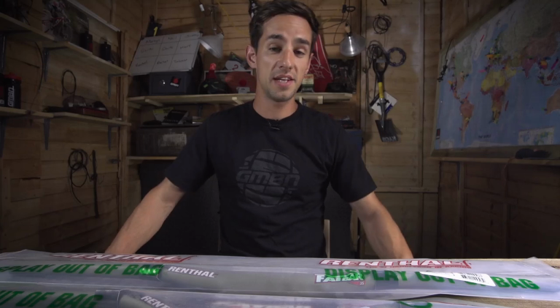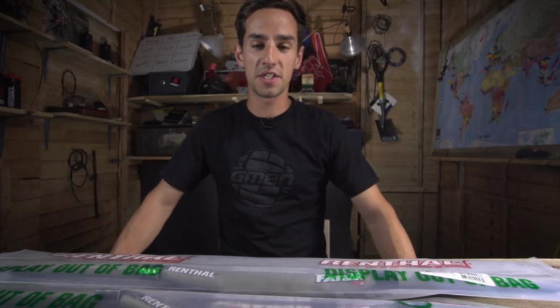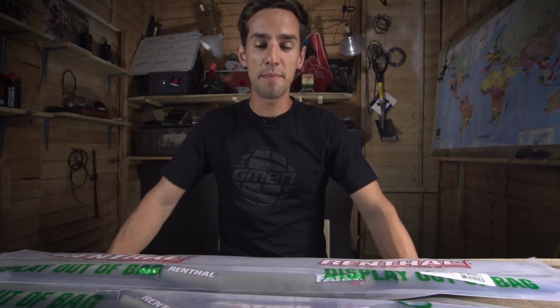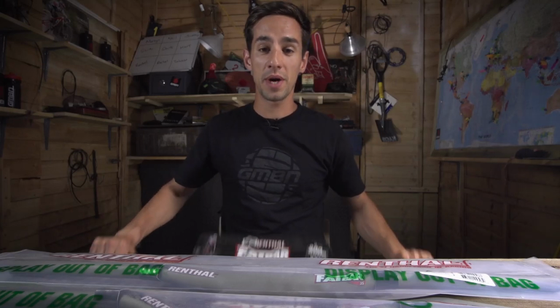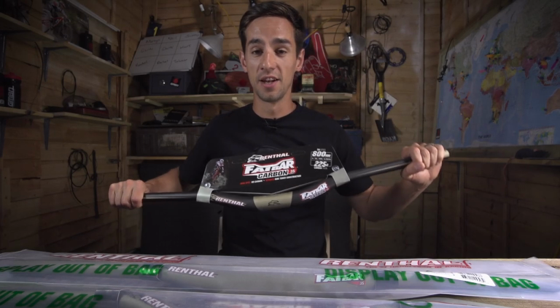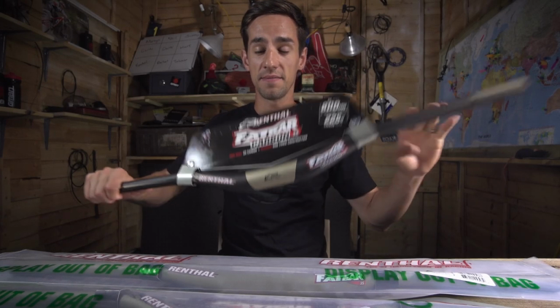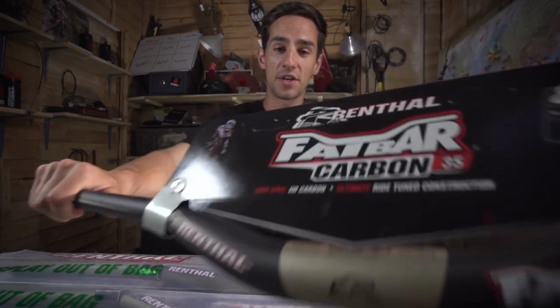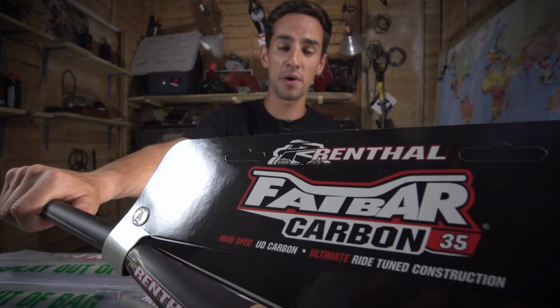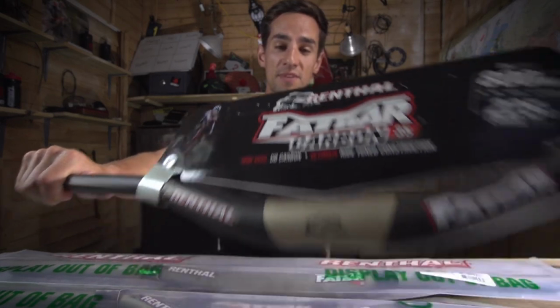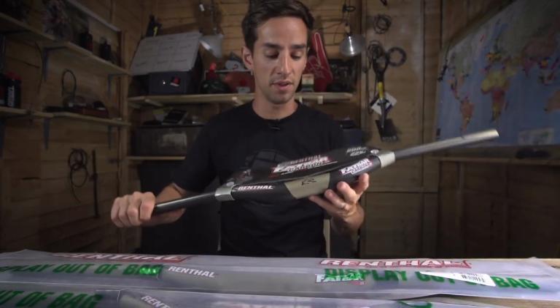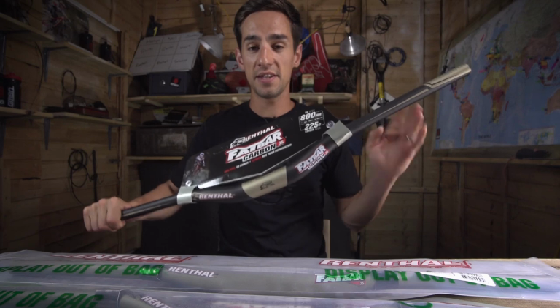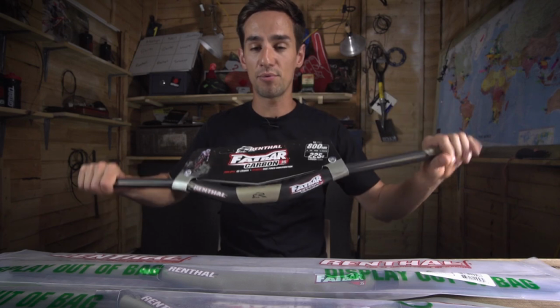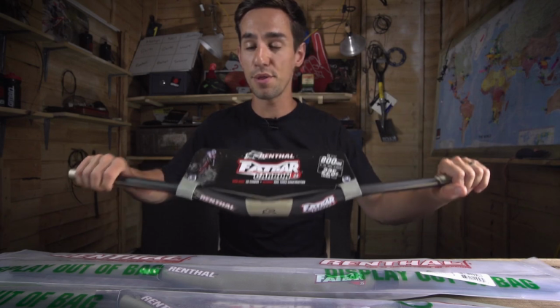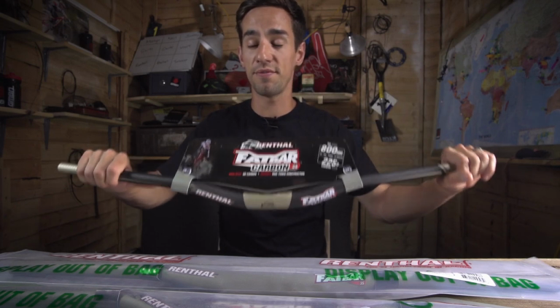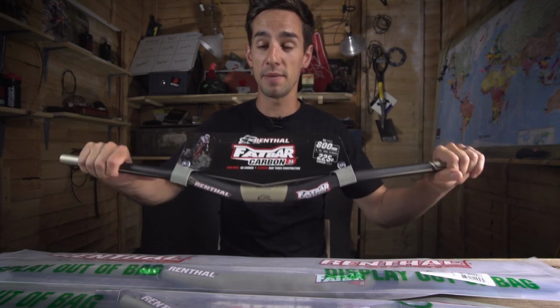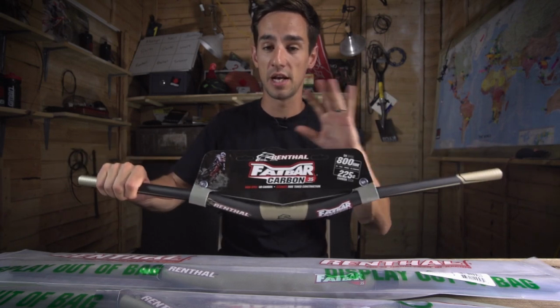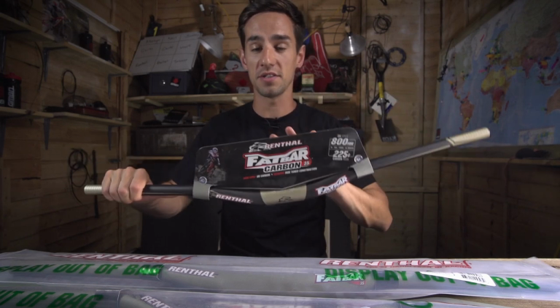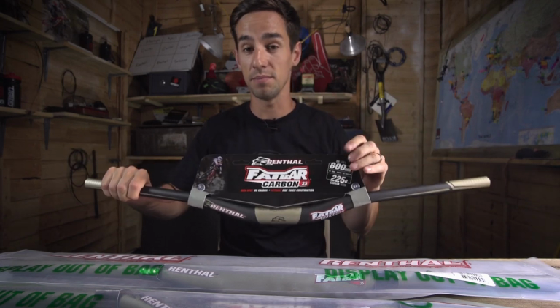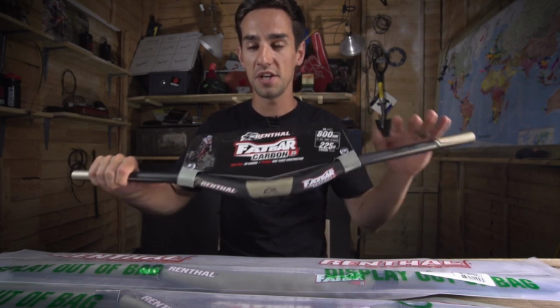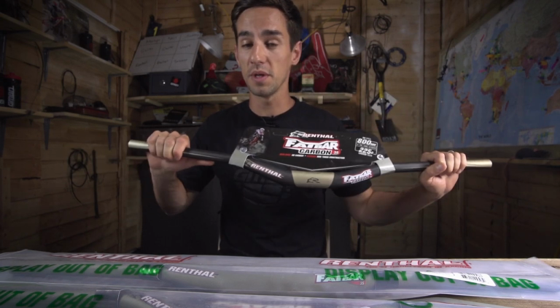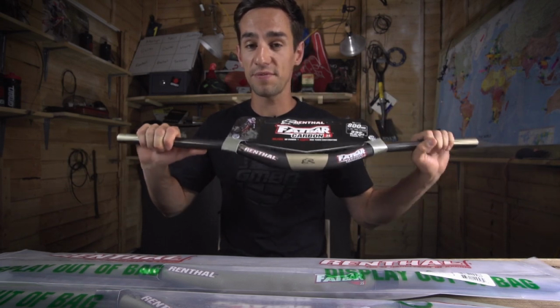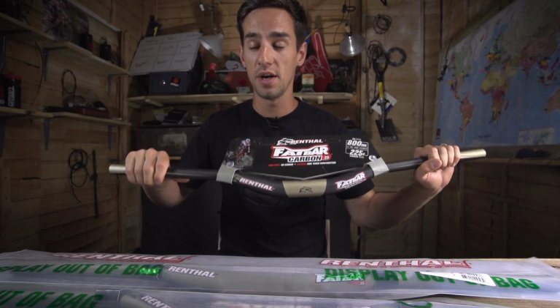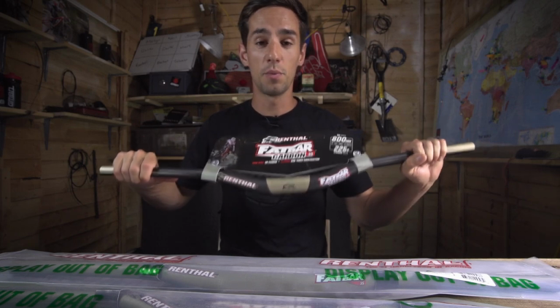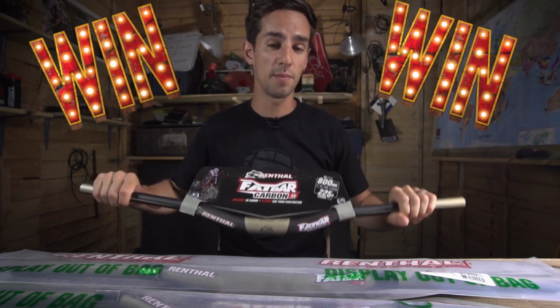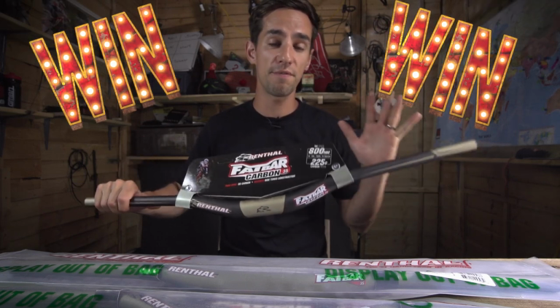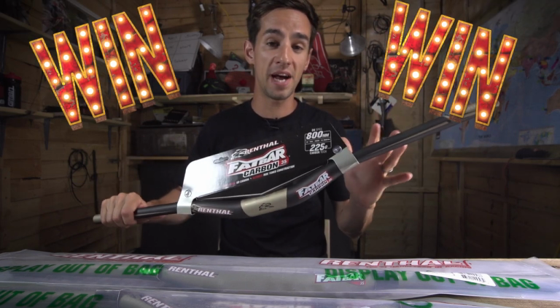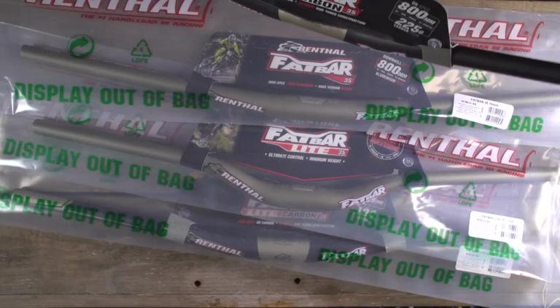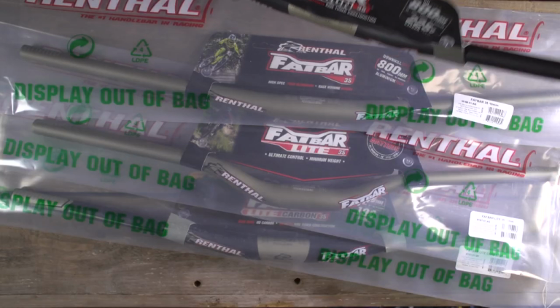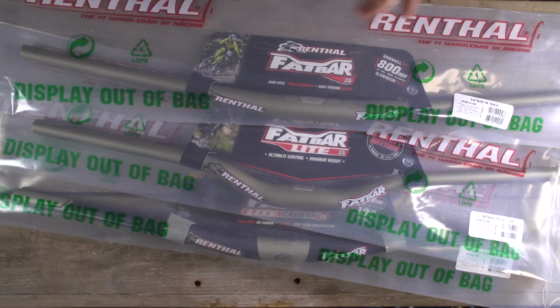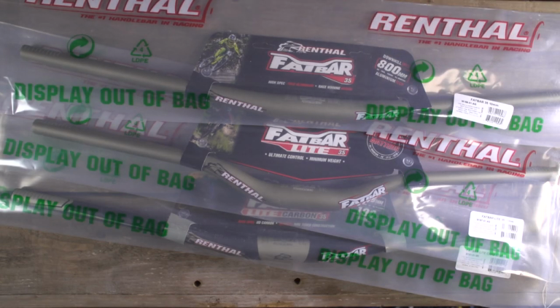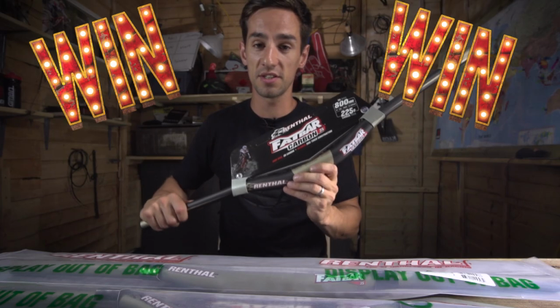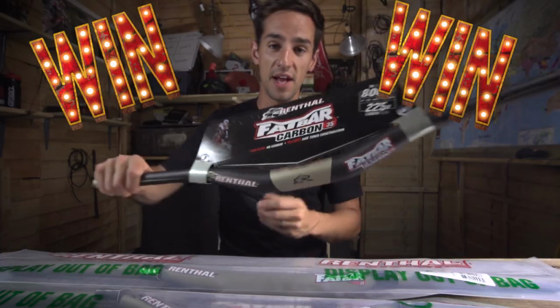In this unboxing on GMBN, we're going to take a look at some very cool new products from Renthal. This is their brand new 35mm bars and stems. And do you know the coolest thing about this video? You can win some. We've got four pairs of bars and stems to give away — just keep watching until the very end.